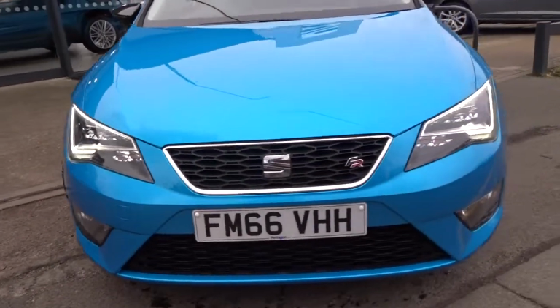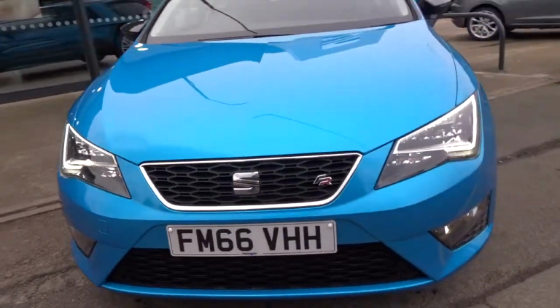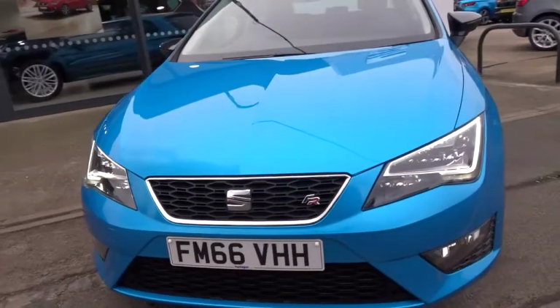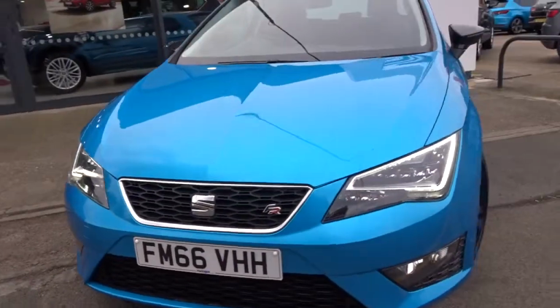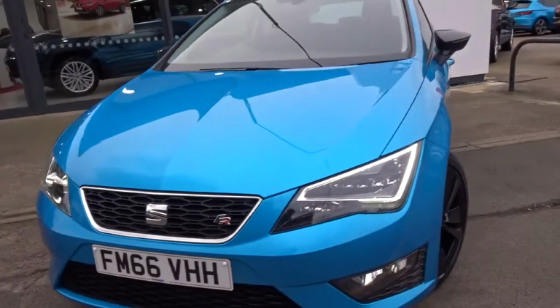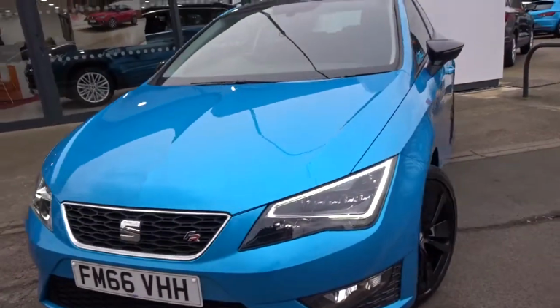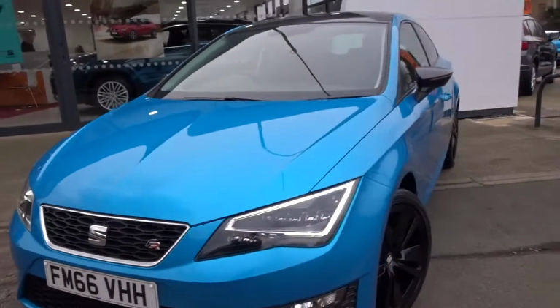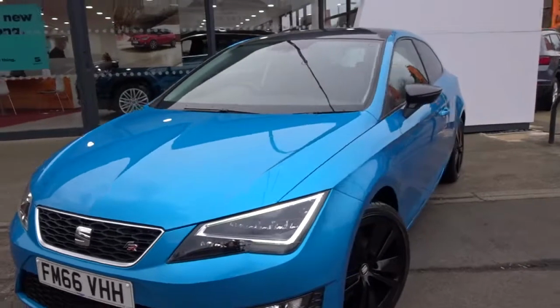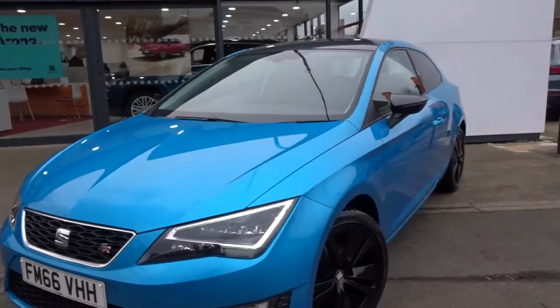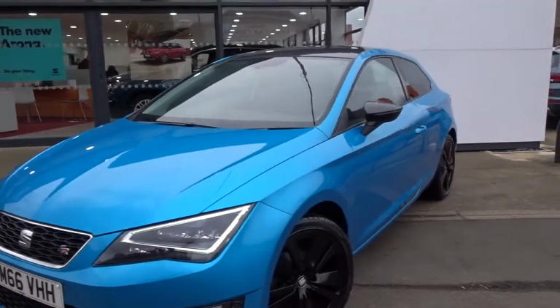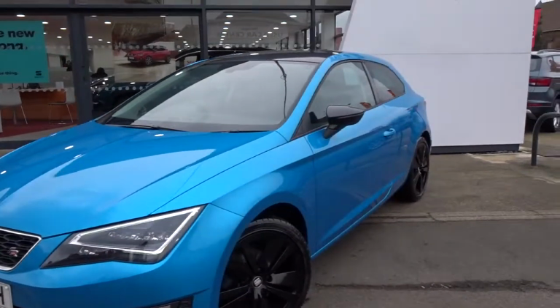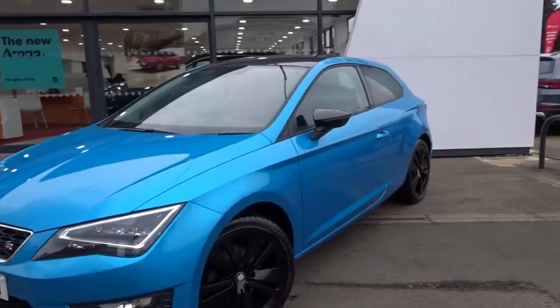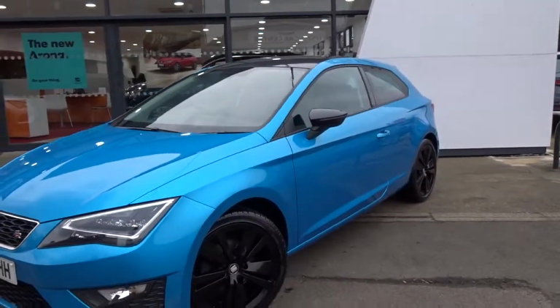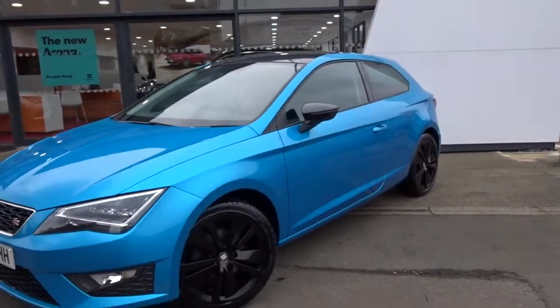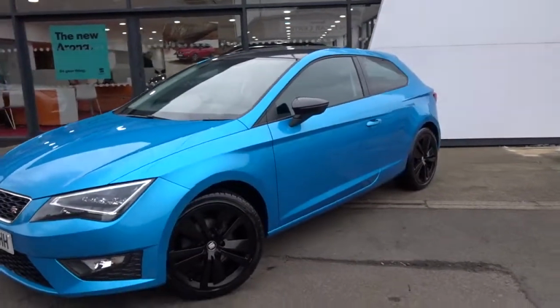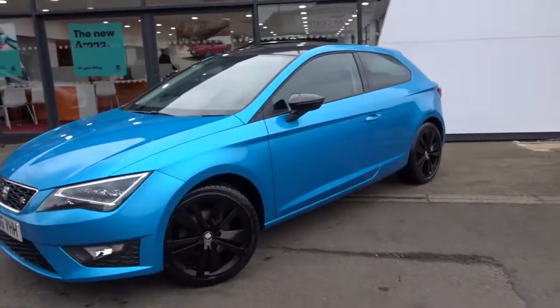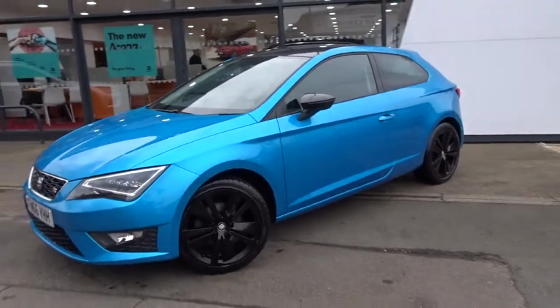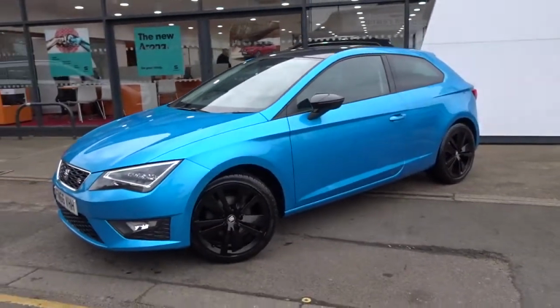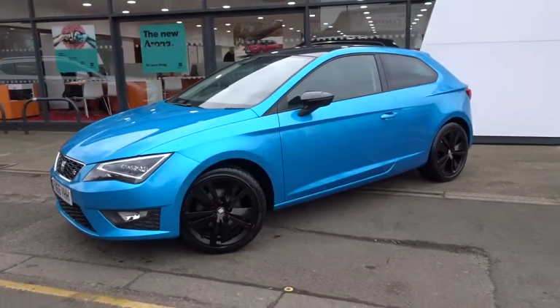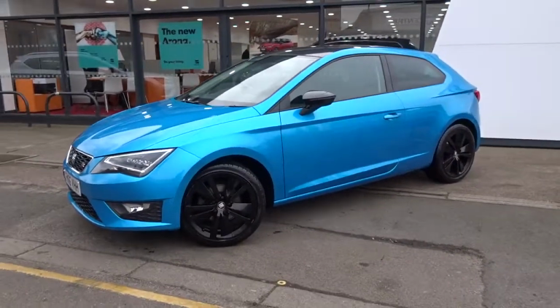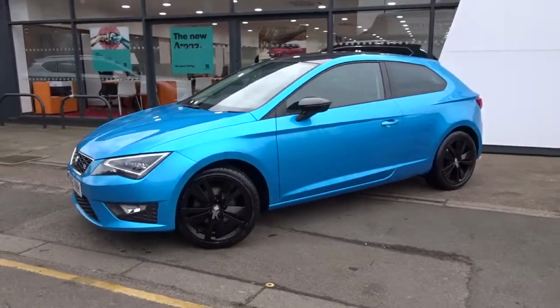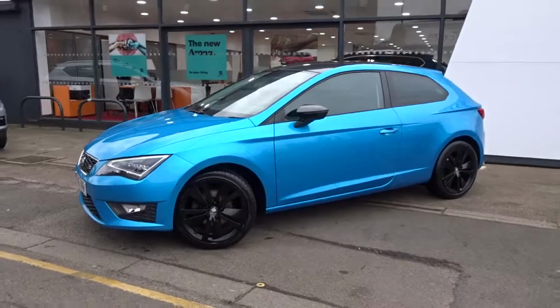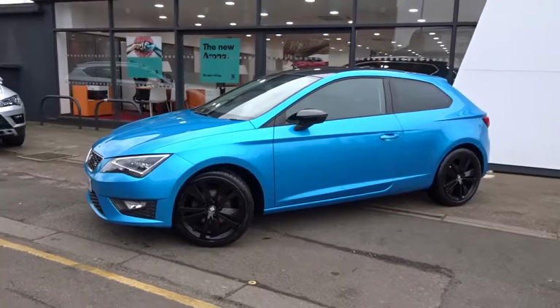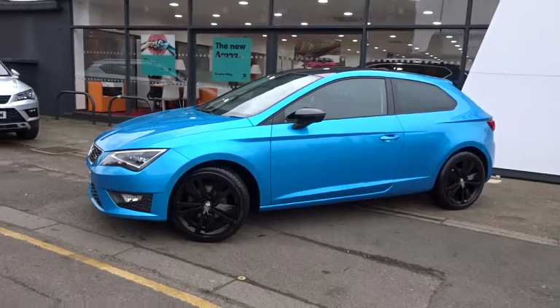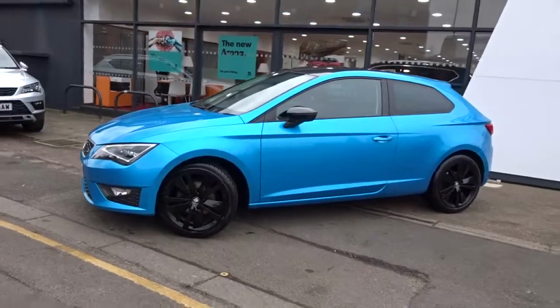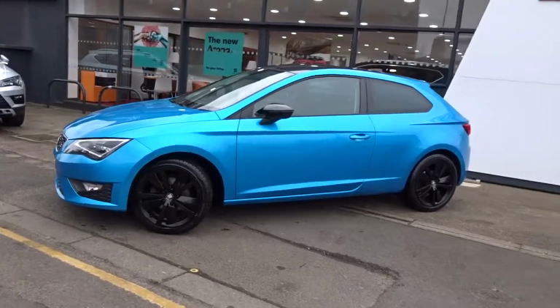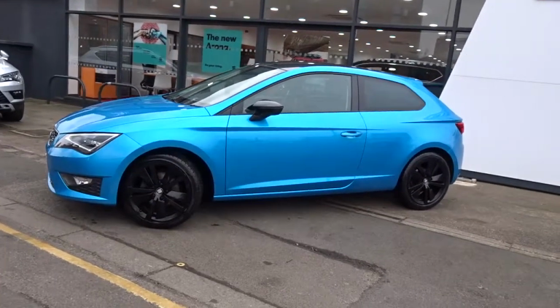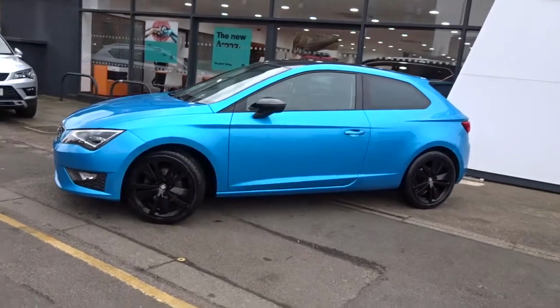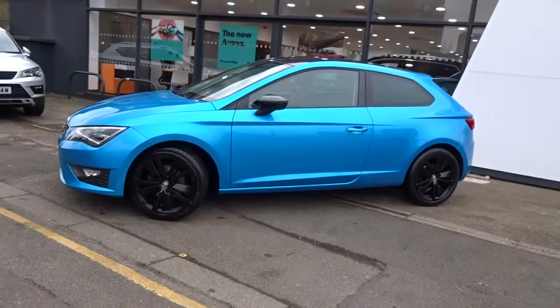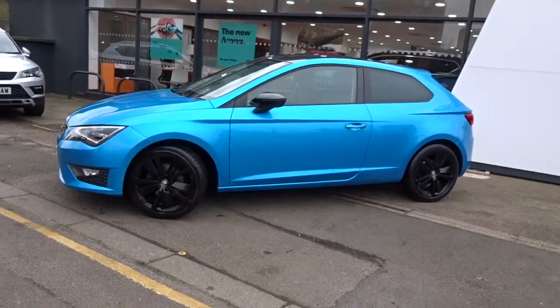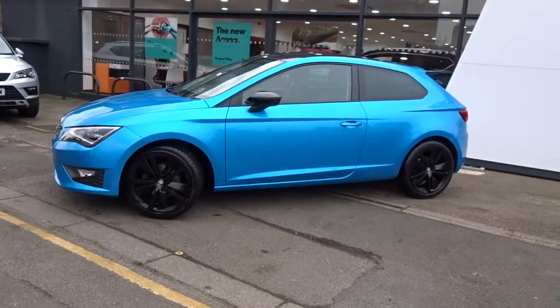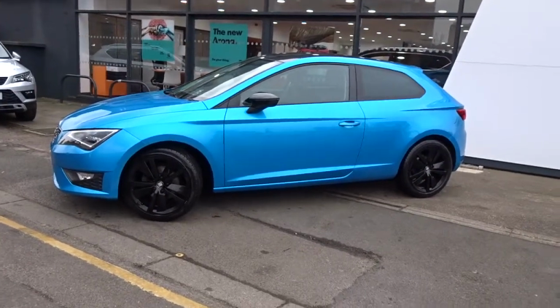The car is available now at Pentigan with 12 months warranty. For more information, please contact the sales team — they're more than happy to arrange a viewing or a short test drive at your convenience. Thank you for watching and hopefully see you soon at Pentigan.